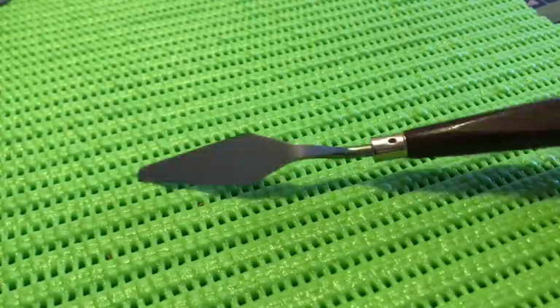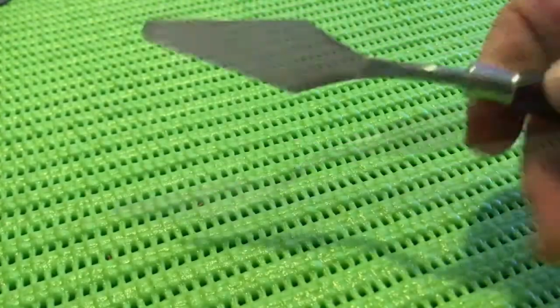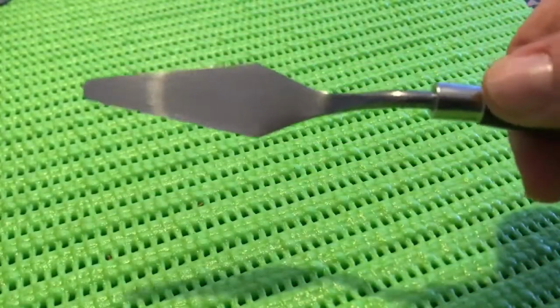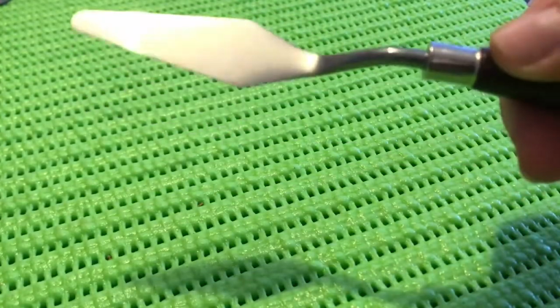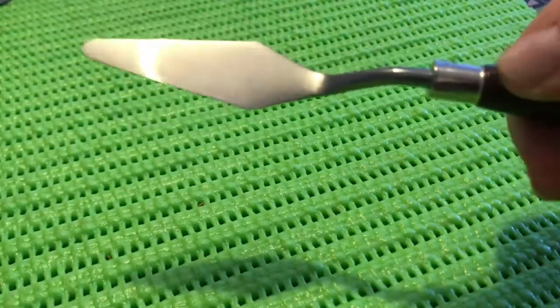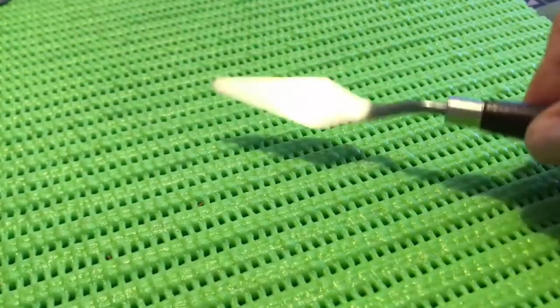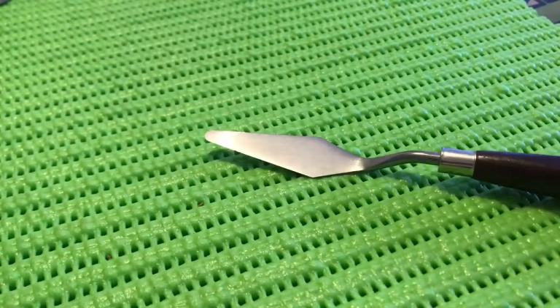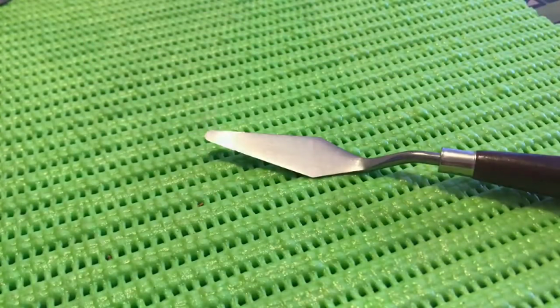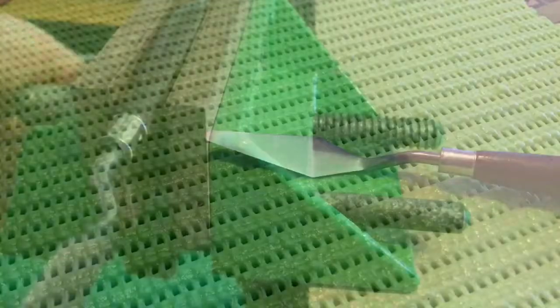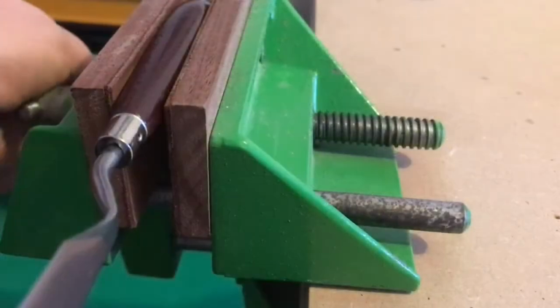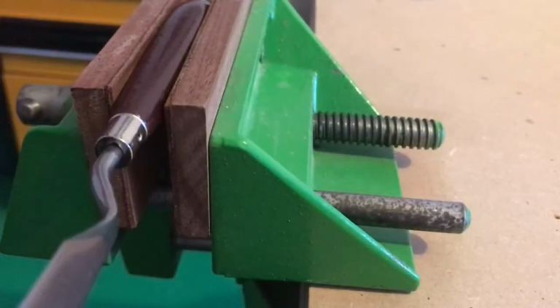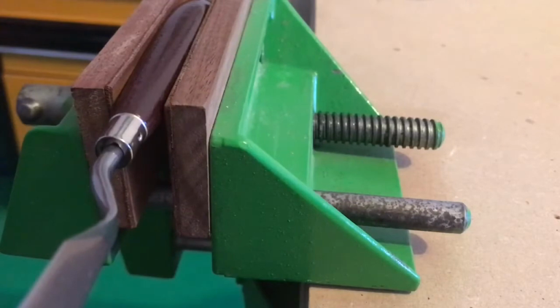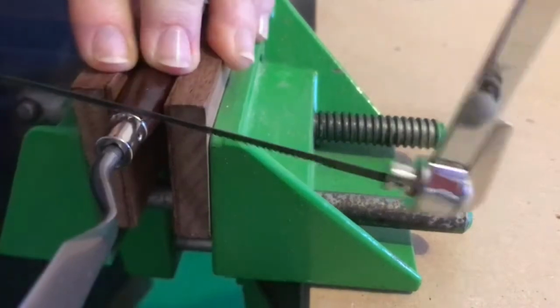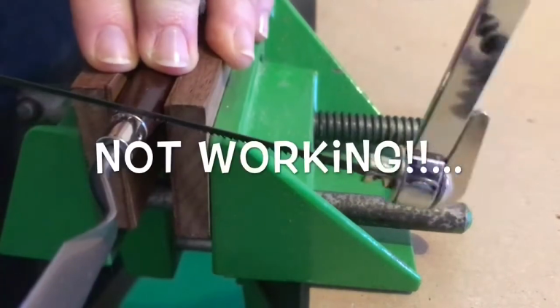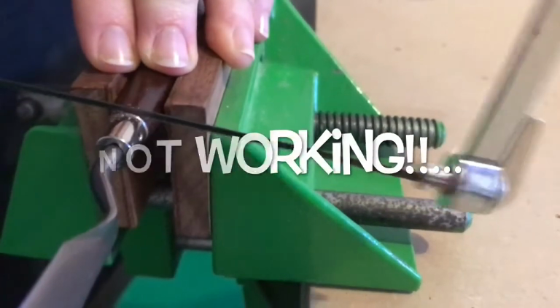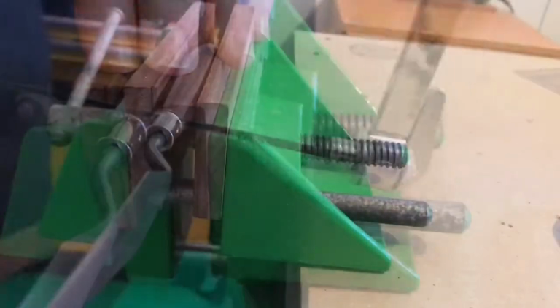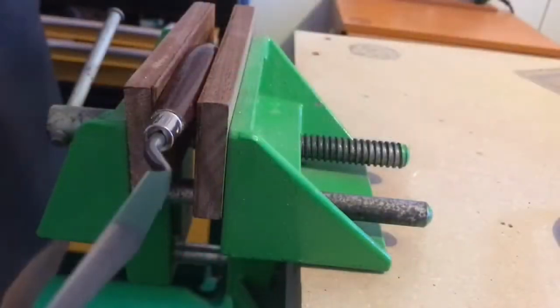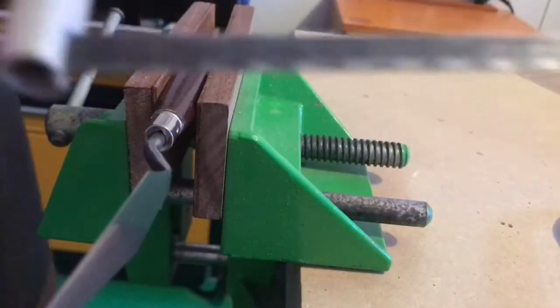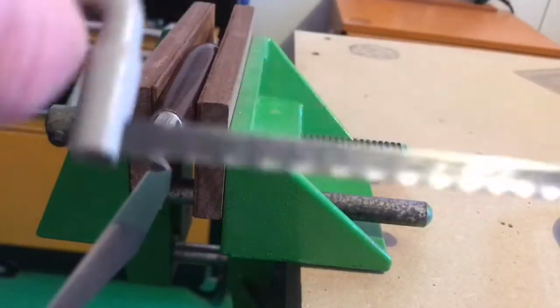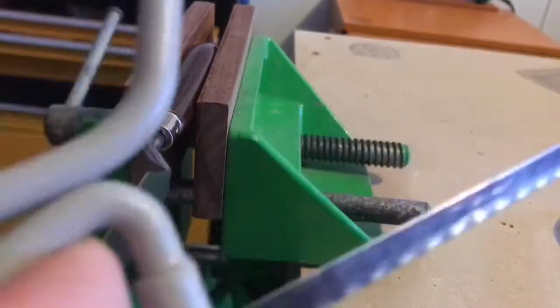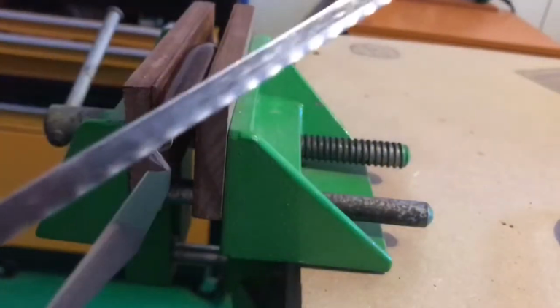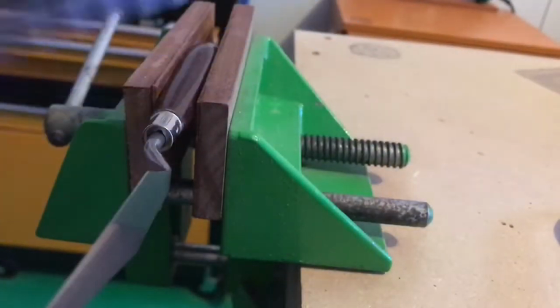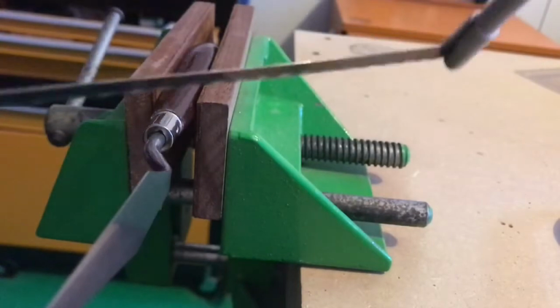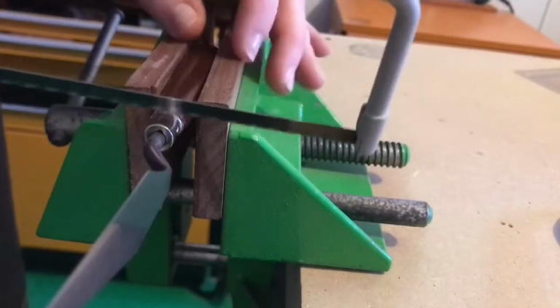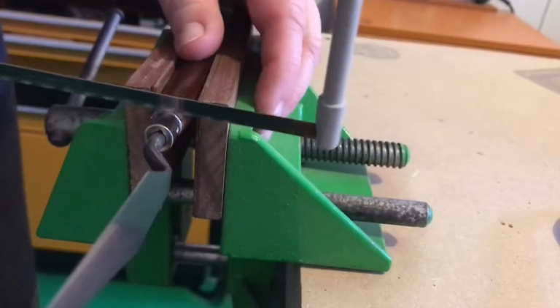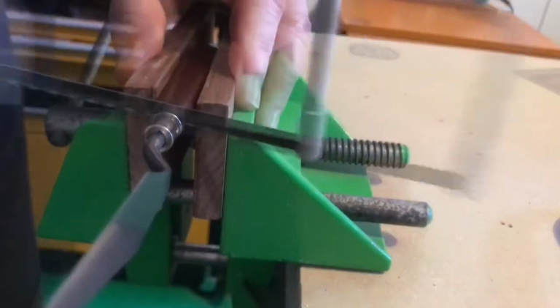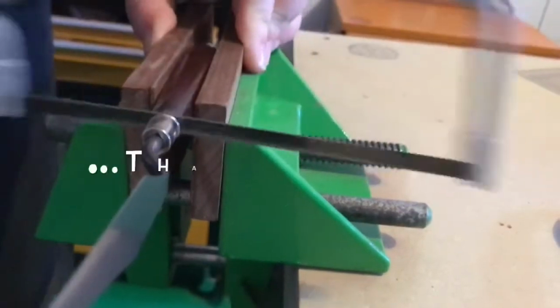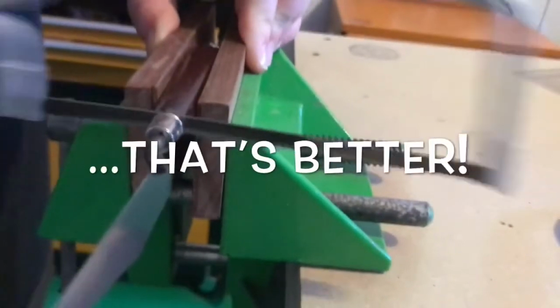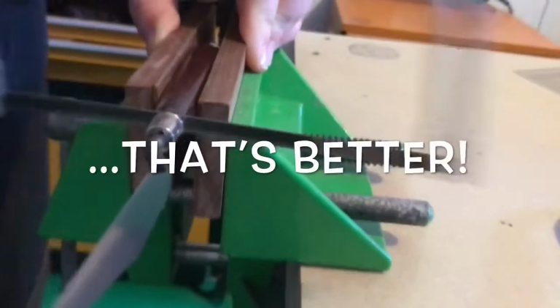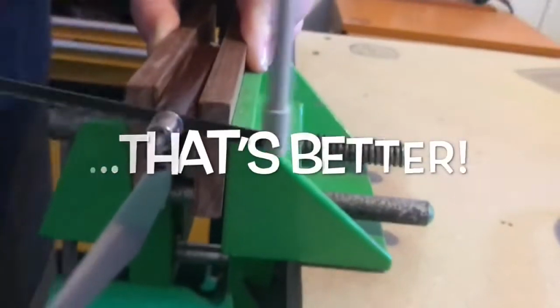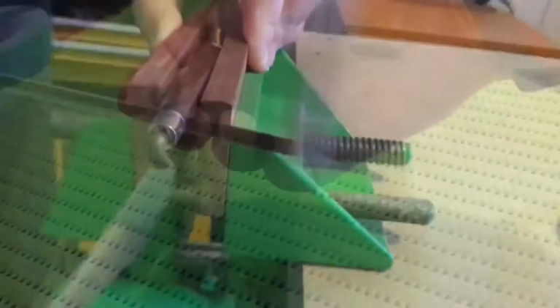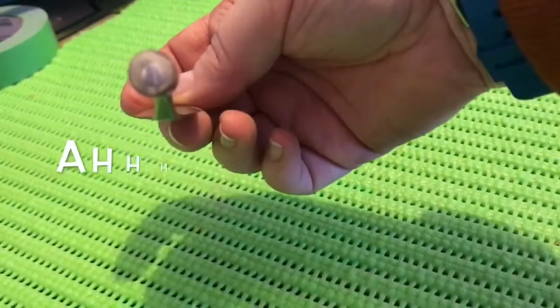Now it might just be me, but I figured that the palette knife looked like a mini brick trowel, so I set about removing its handle. Stay with me. The coping saw didn't cope at all. Turns out I needed the junior hacksaw. Seems as though there was a metal core running through the whole knife.